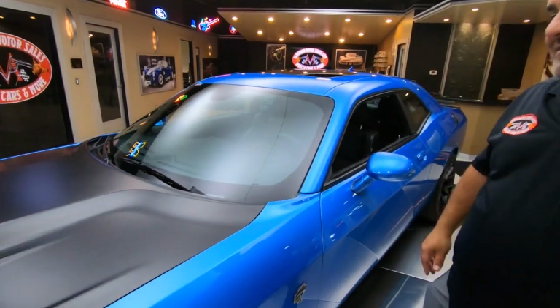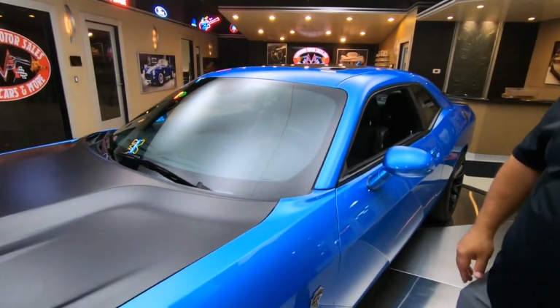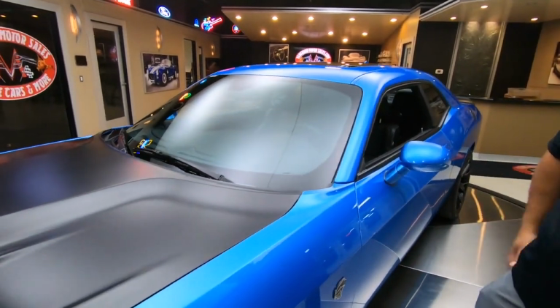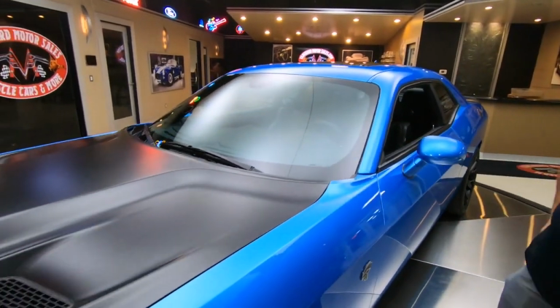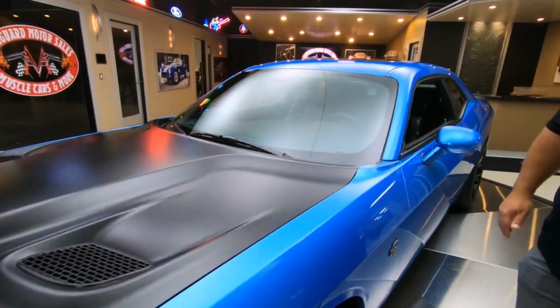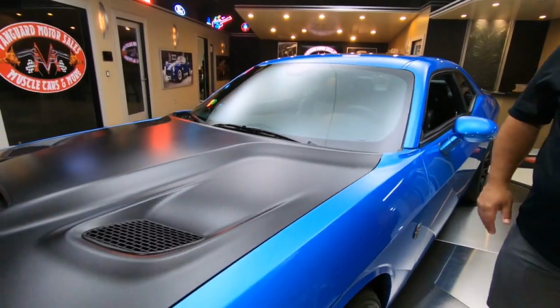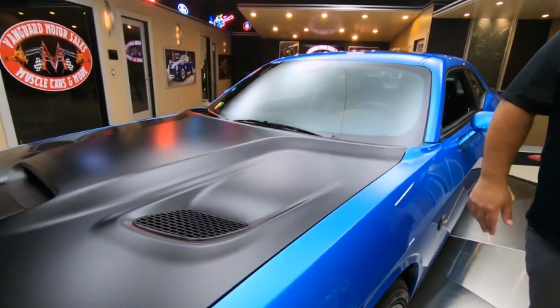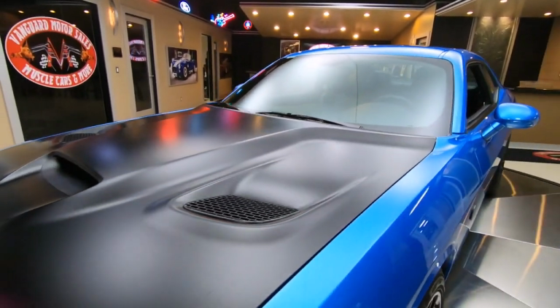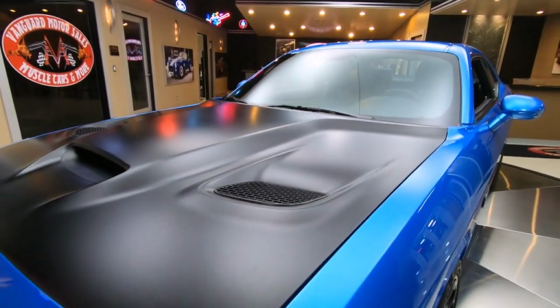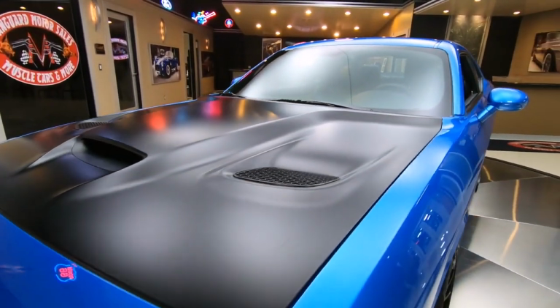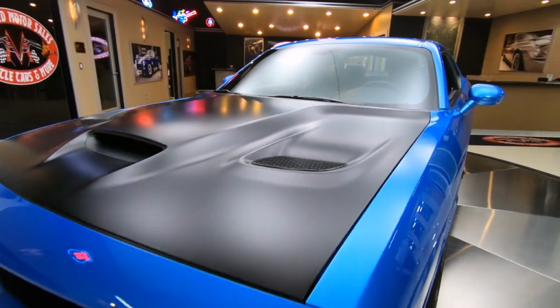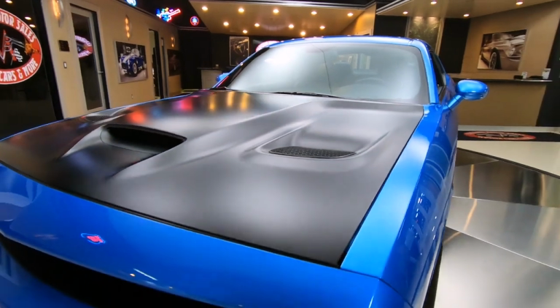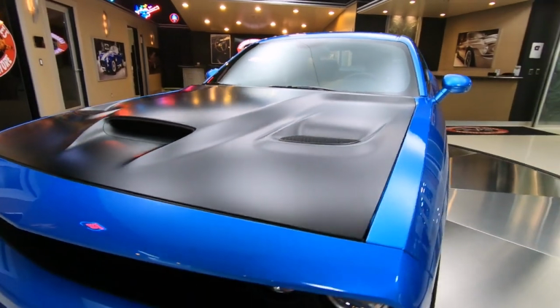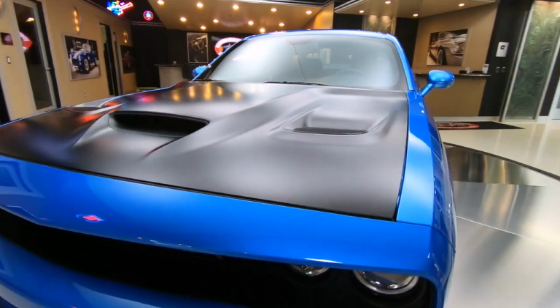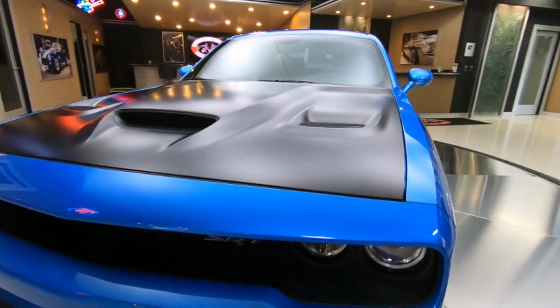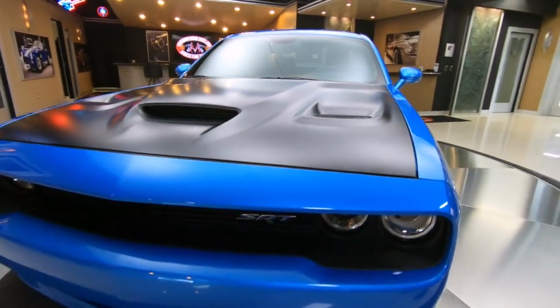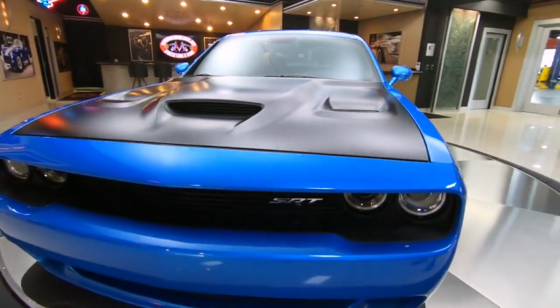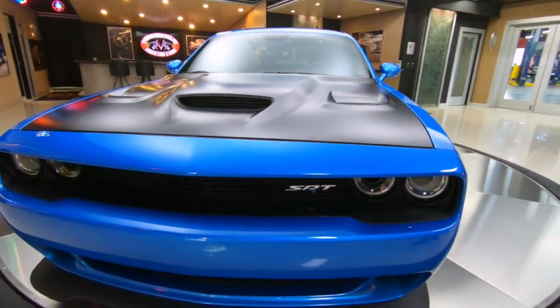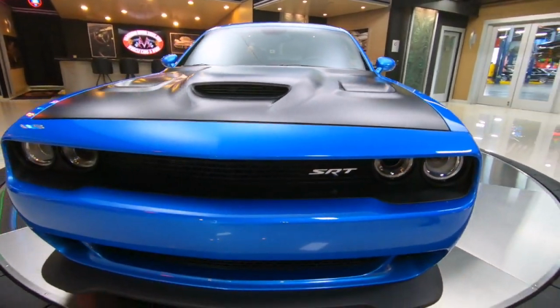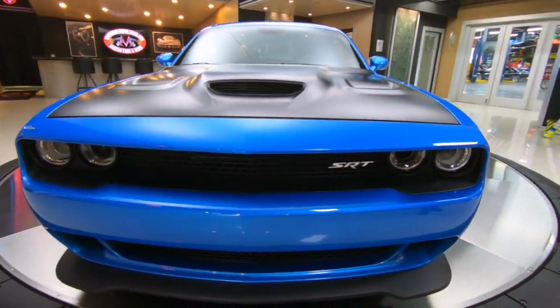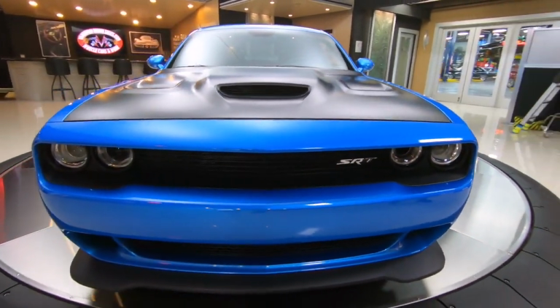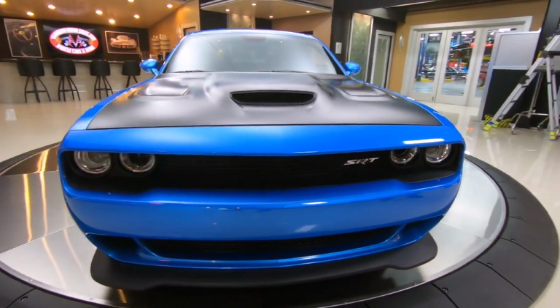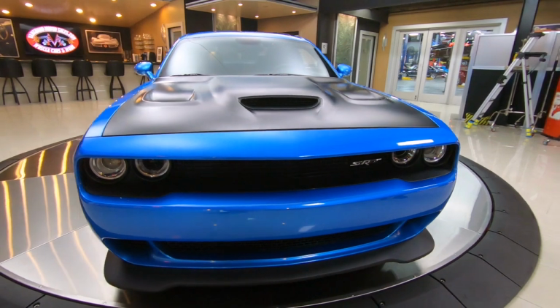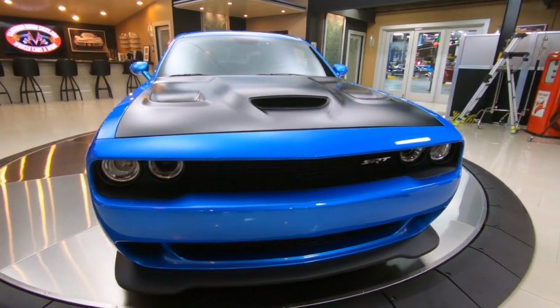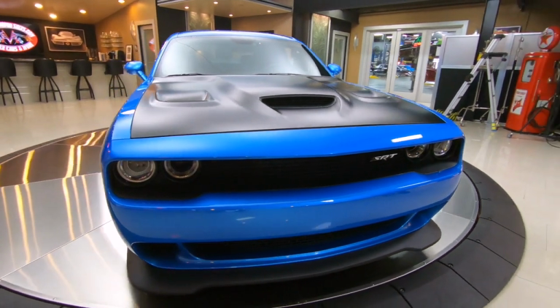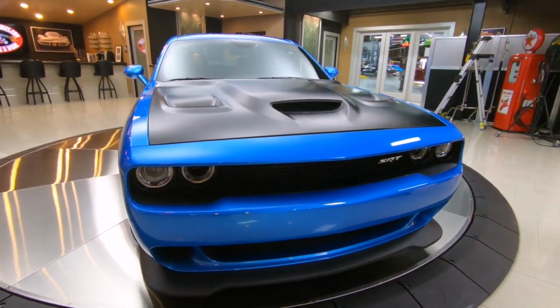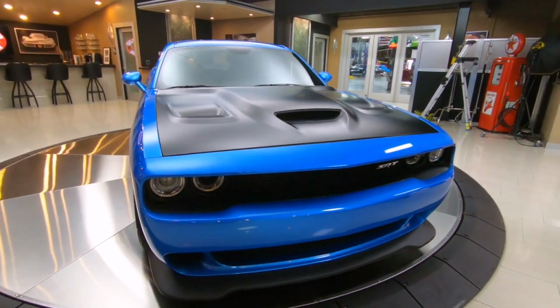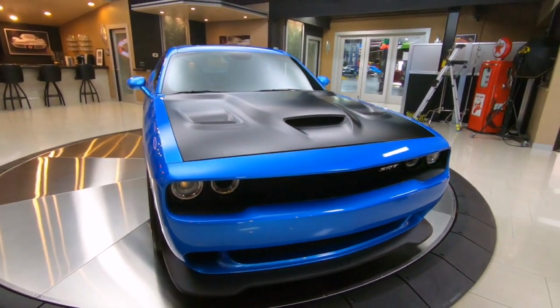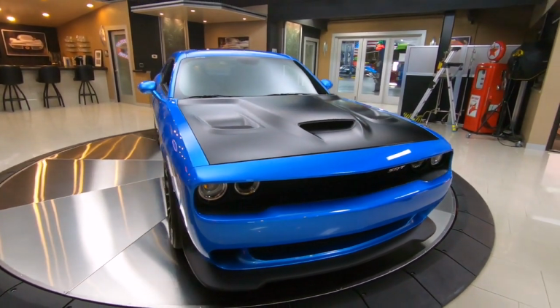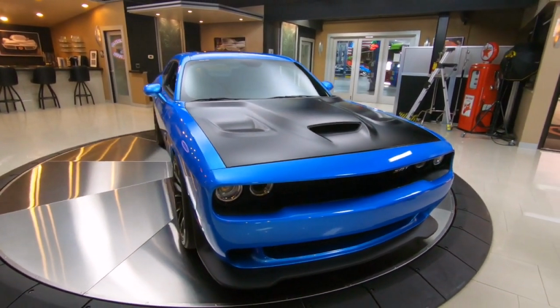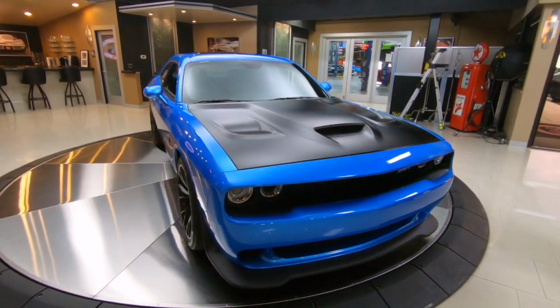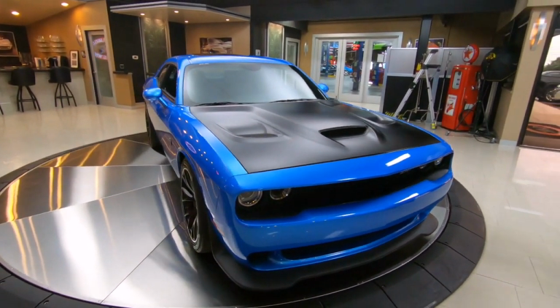2016 Challenger. This one has a couple of options: it has the aluminized black hood, has a sunroof — just a beautiful car. If you haven't driven one of these, you got to treat yourself.